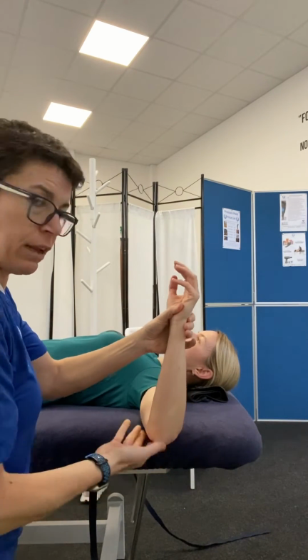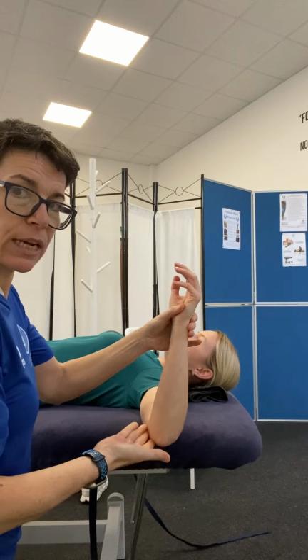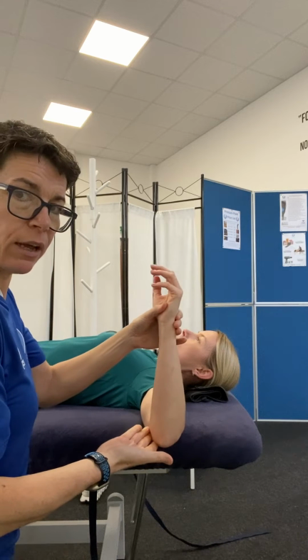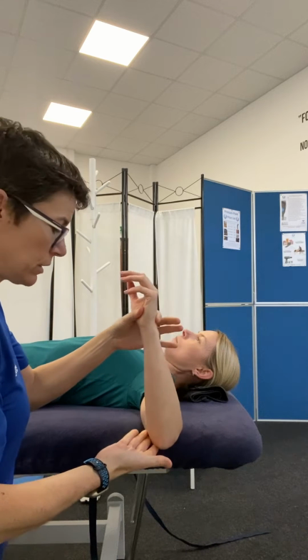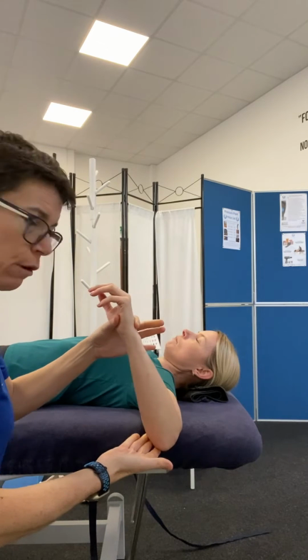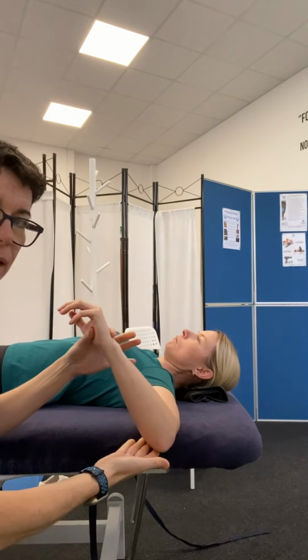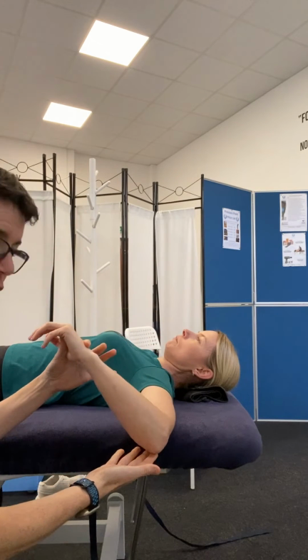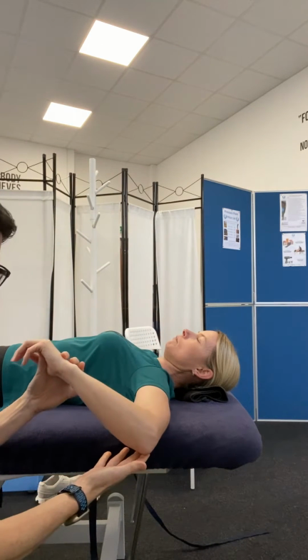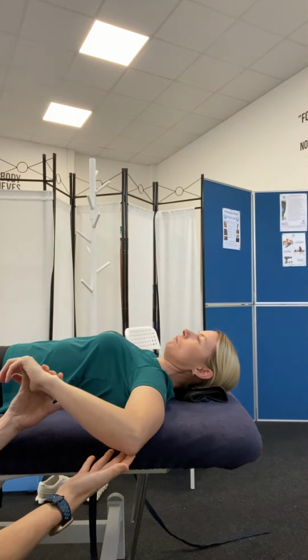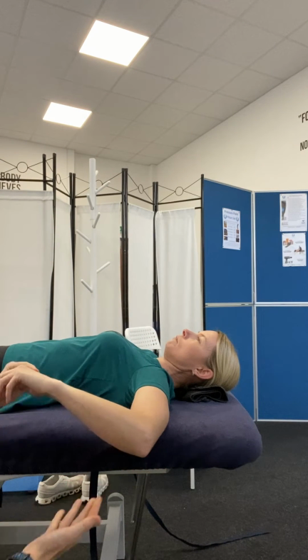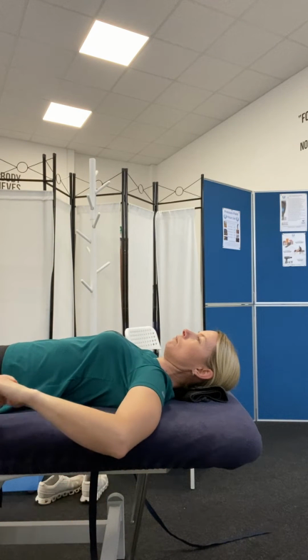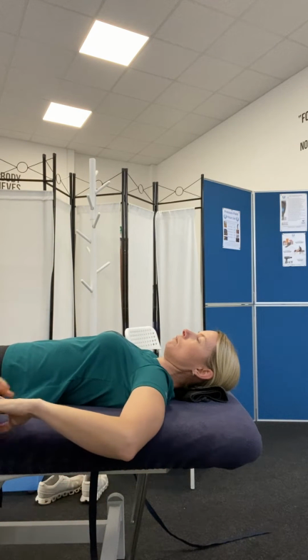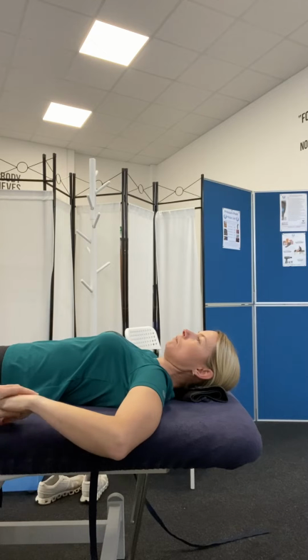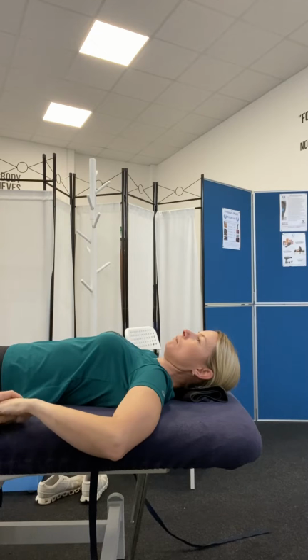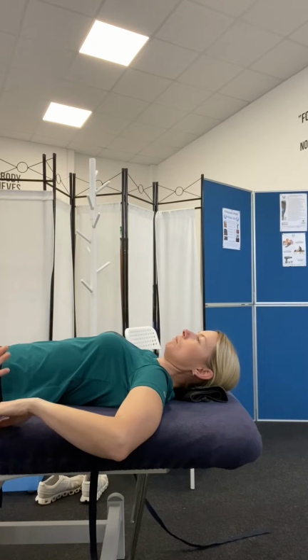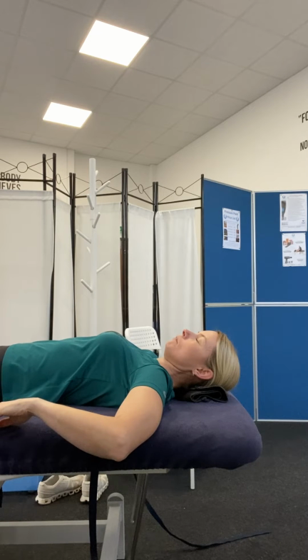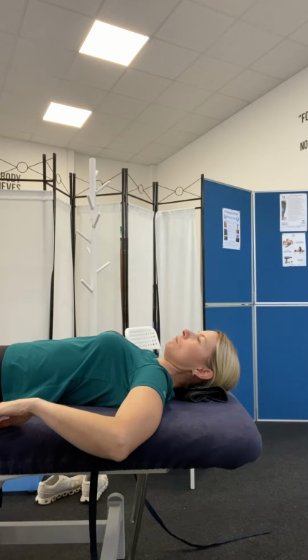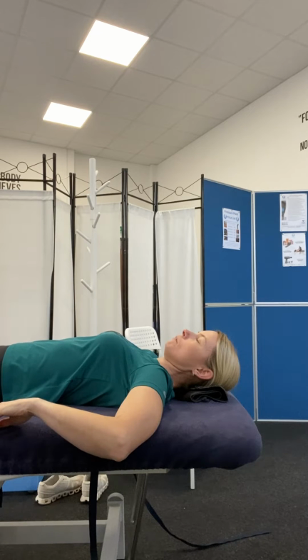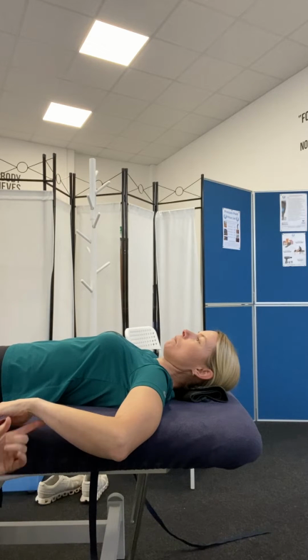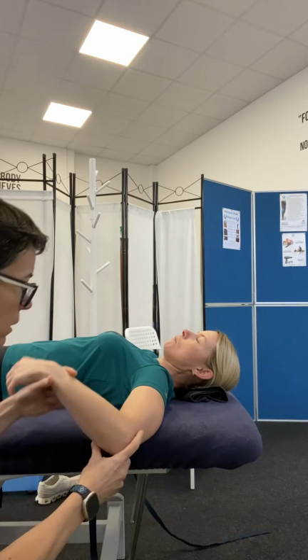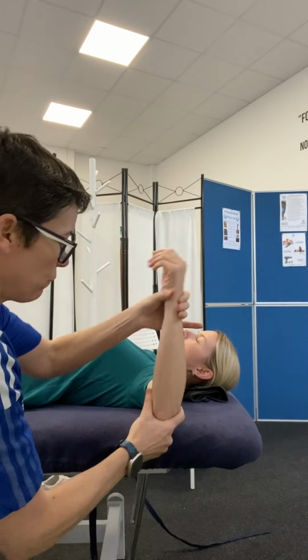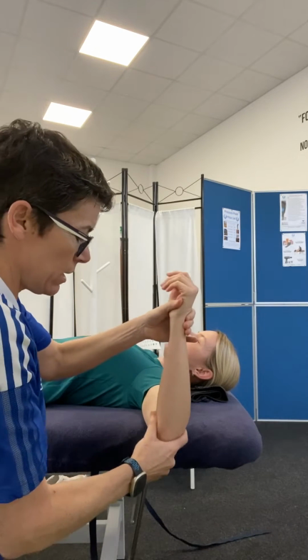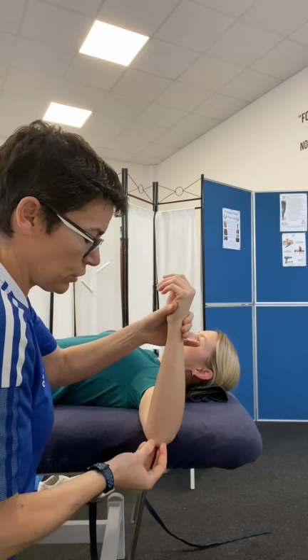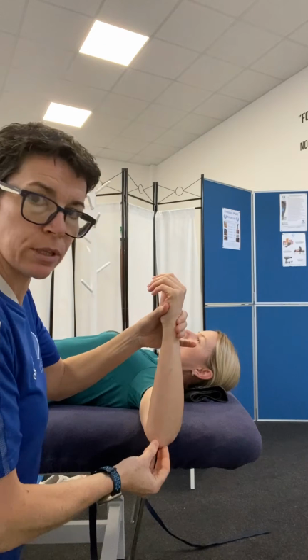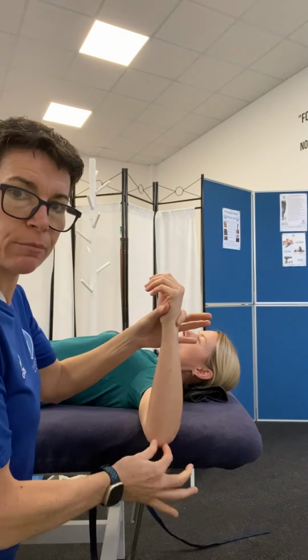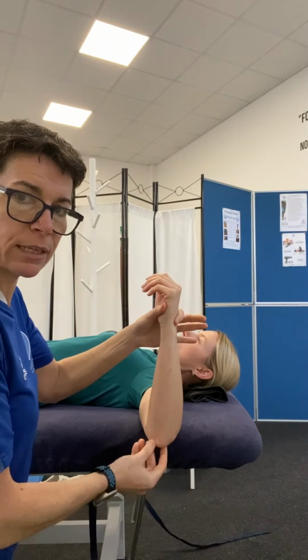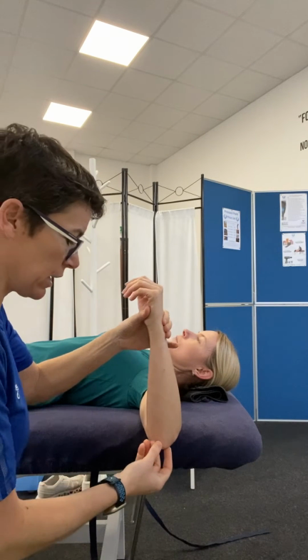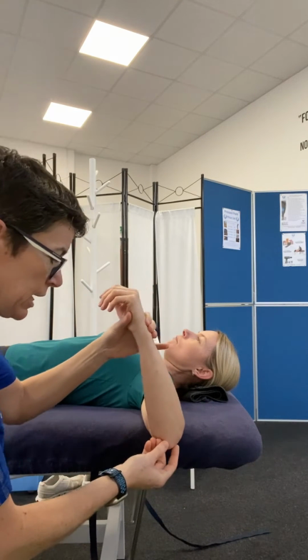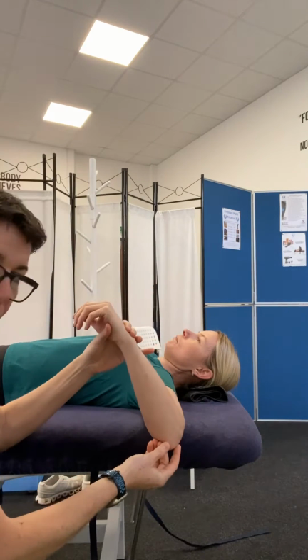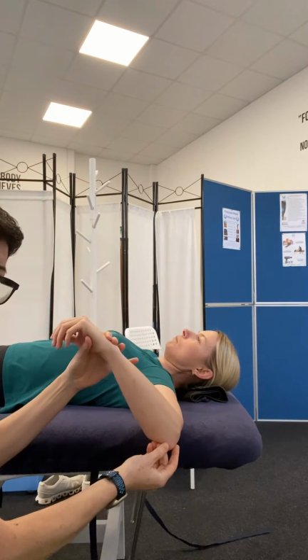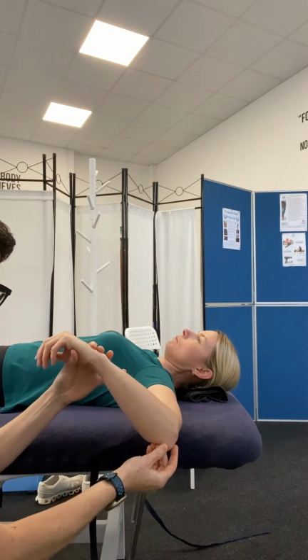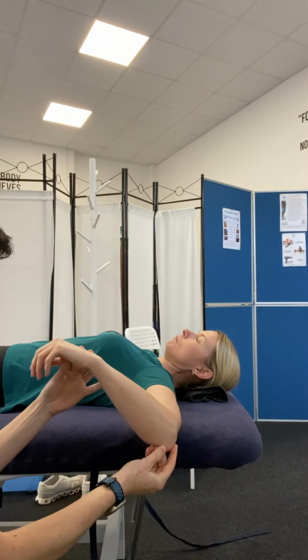If I just let the client drop into that medial rotation, you'll find that they probably come out of all the angles and therefore their shoulder looks more flexible than it actually is. So from here, I just use the olecranon process as a bit of a guide and let them drop forward from that position.